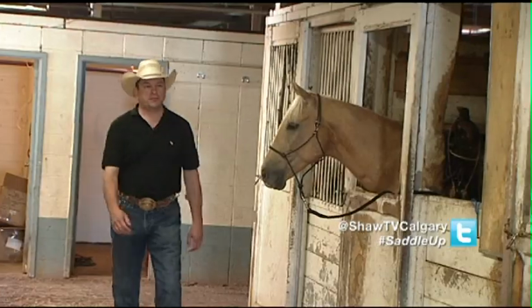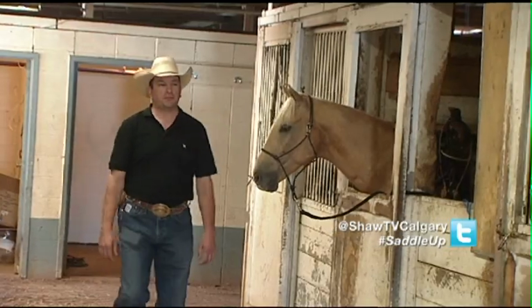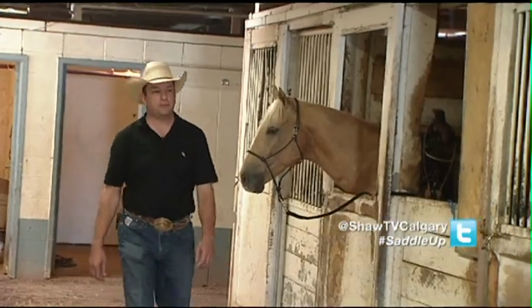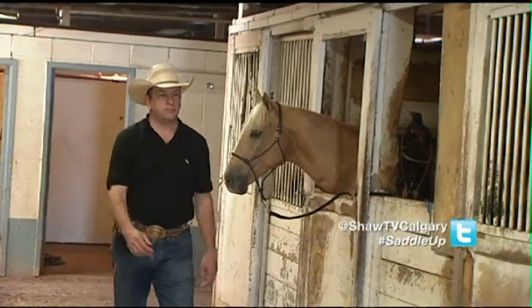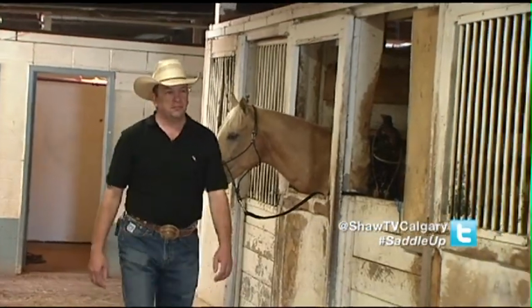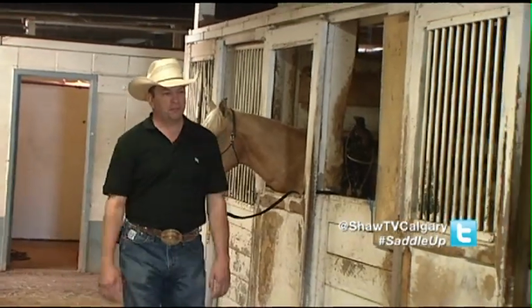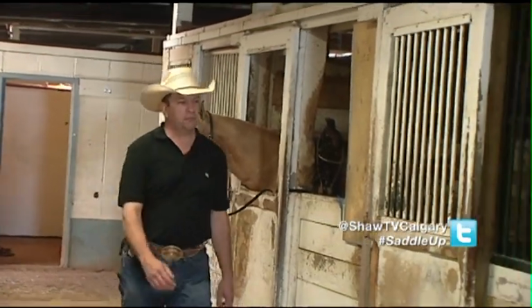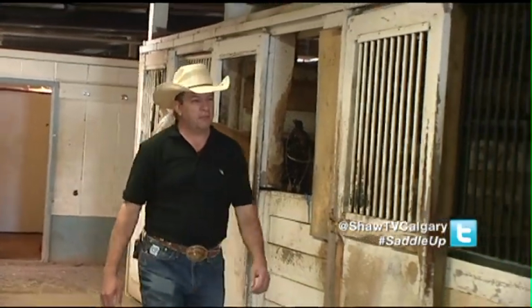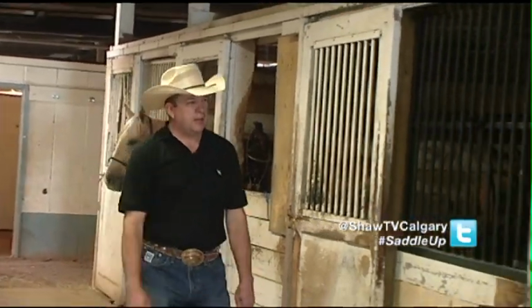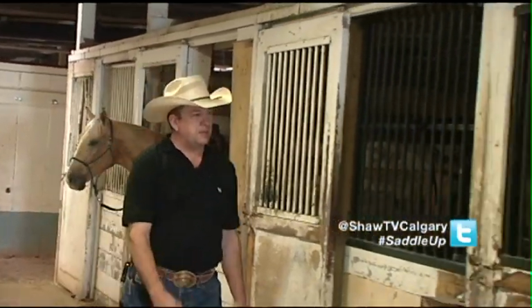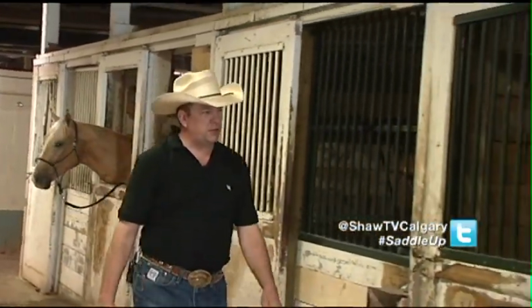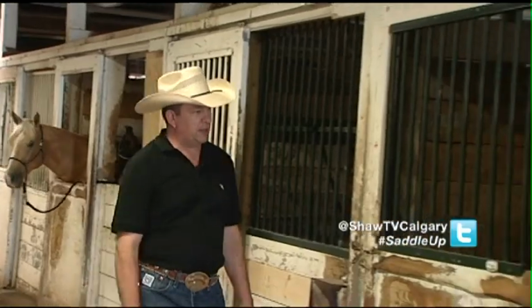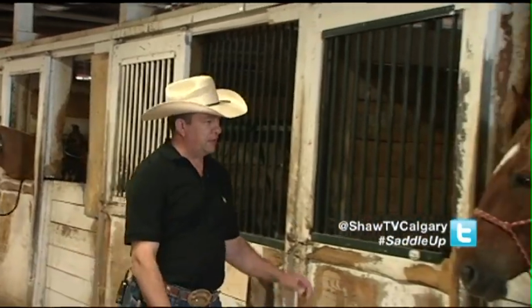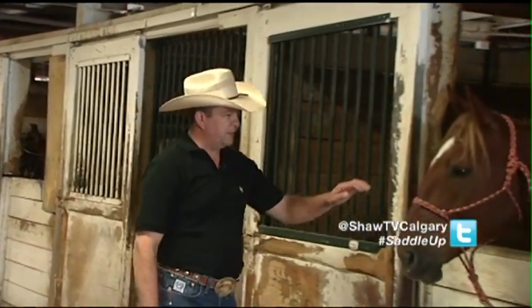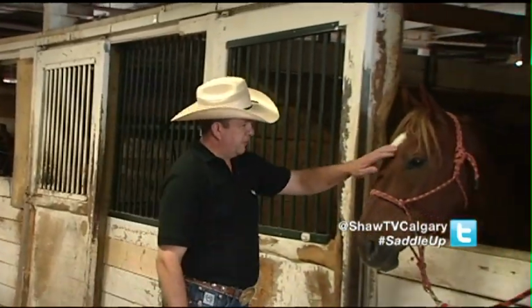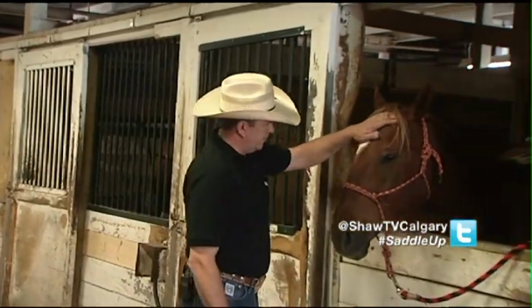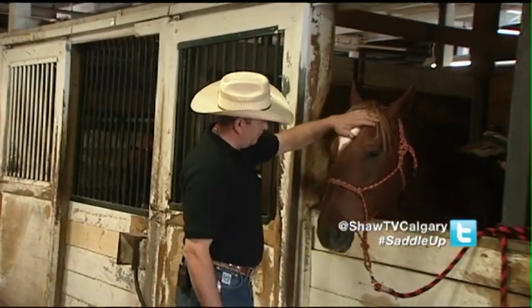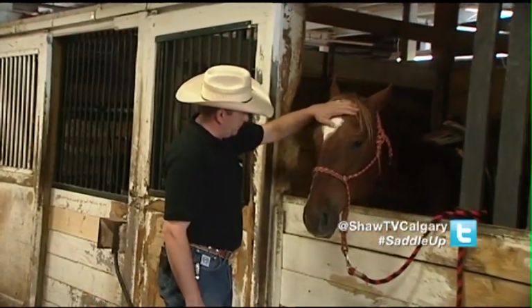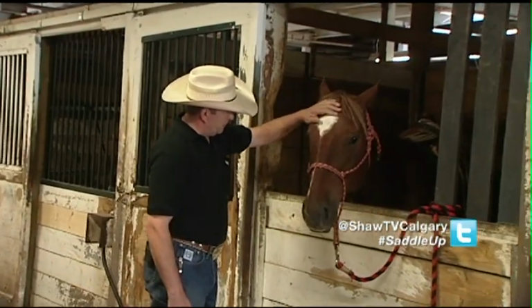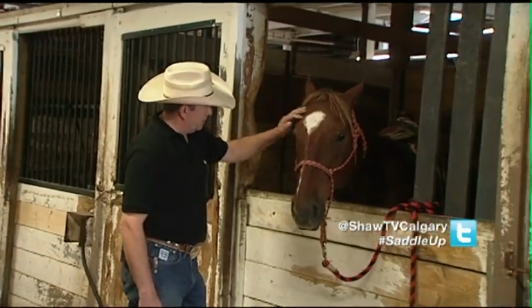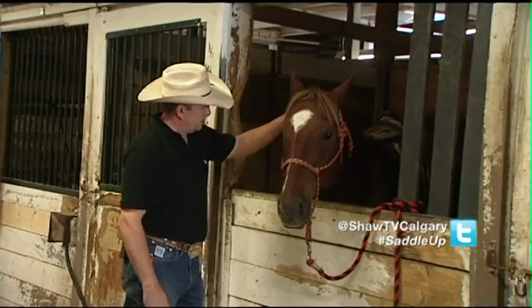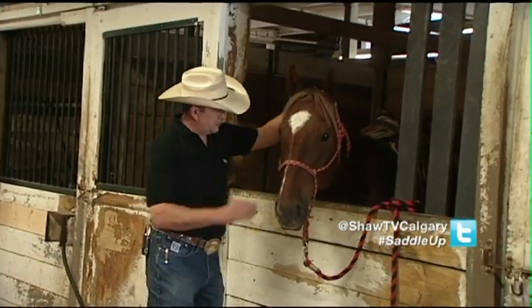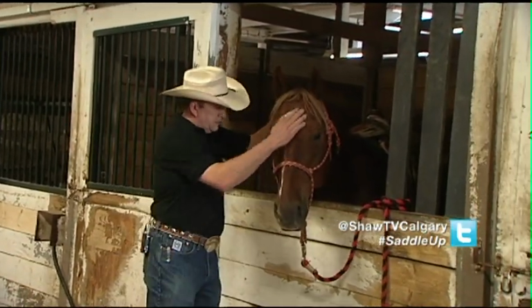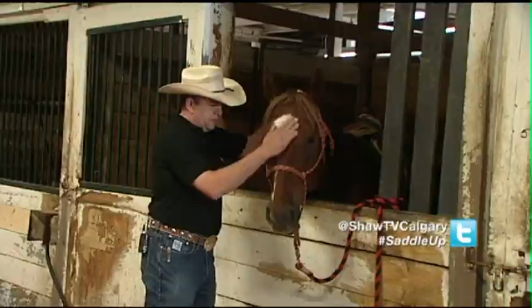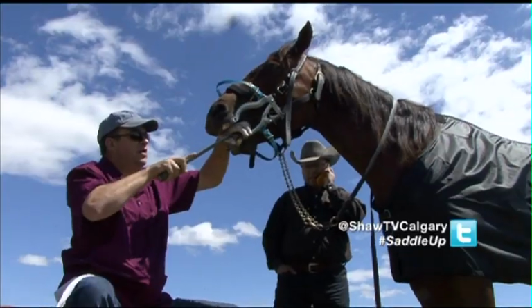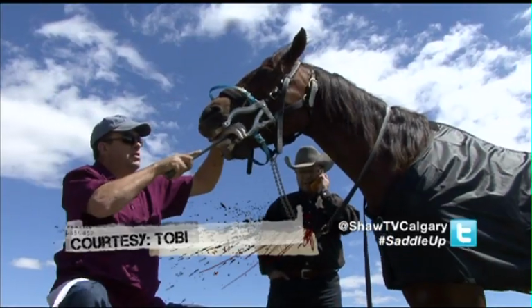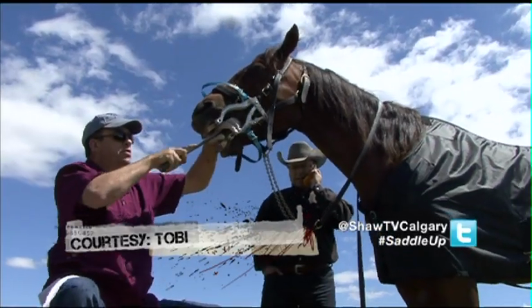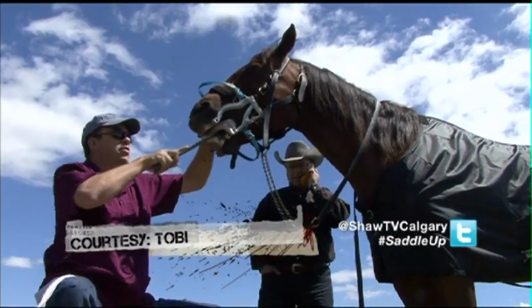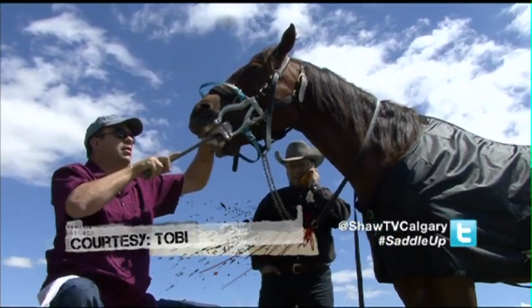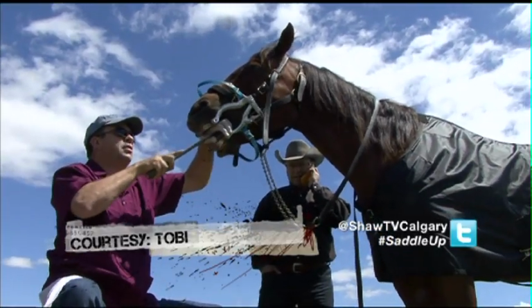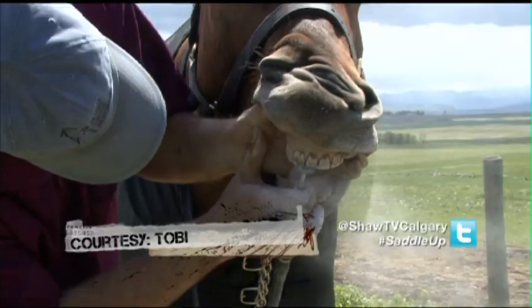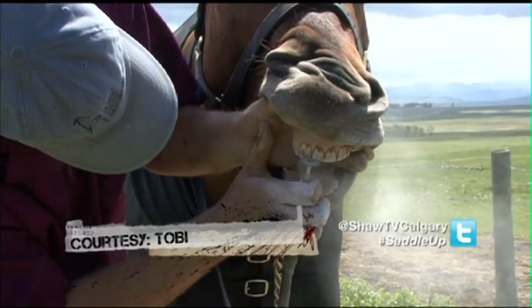That's when you need to call an equine dentist. A lot of the job is filing their sharp edges so that they're smooth. Radius and balance is a big thing. It's basically making them eat more efficiently and making them comfortable.